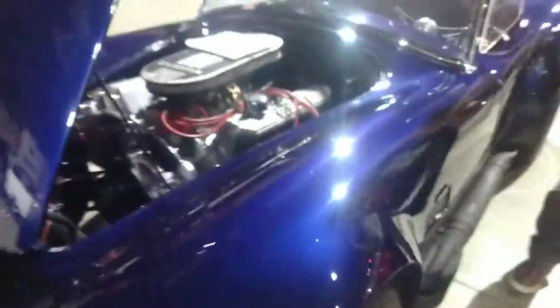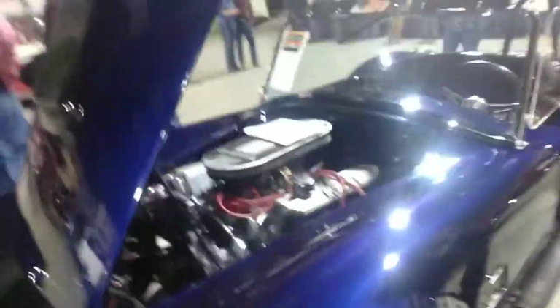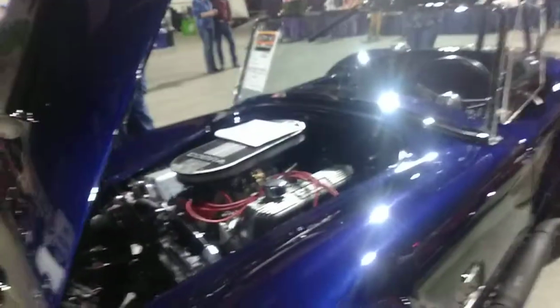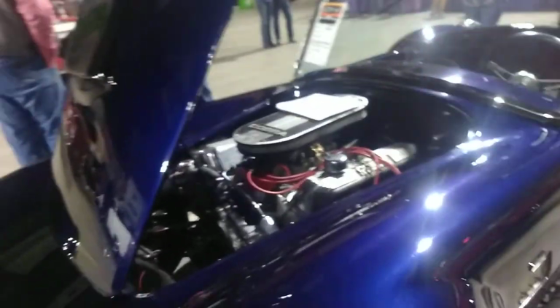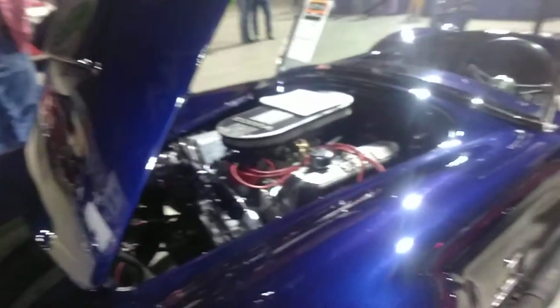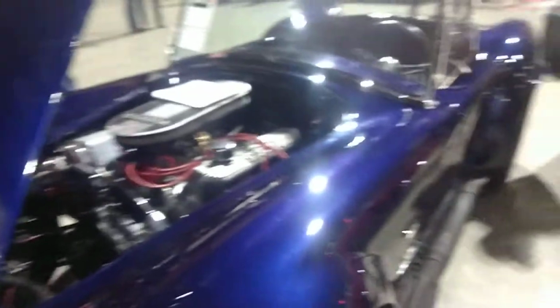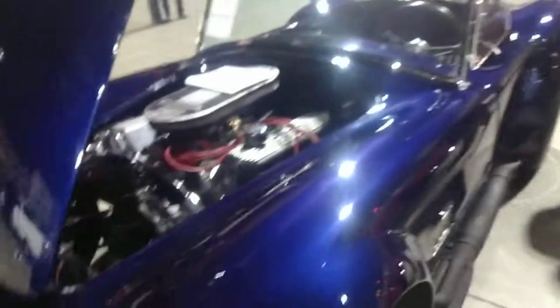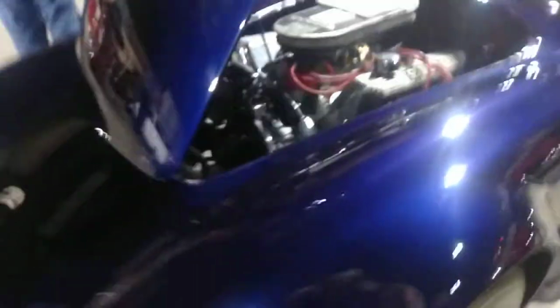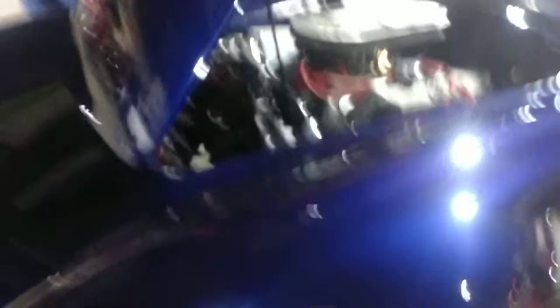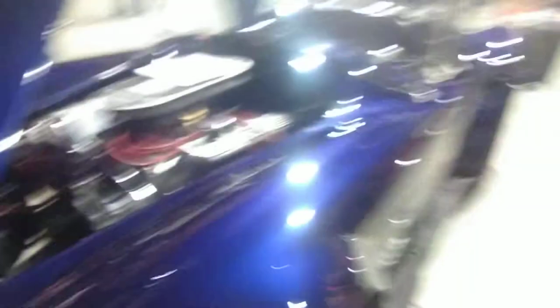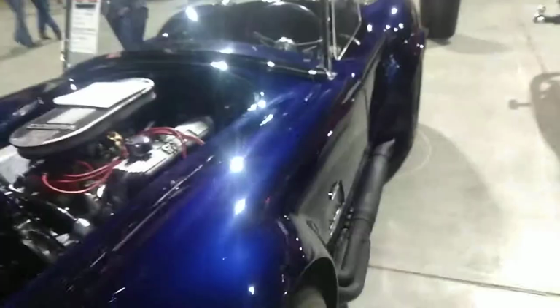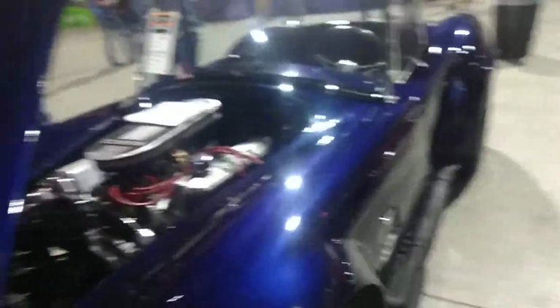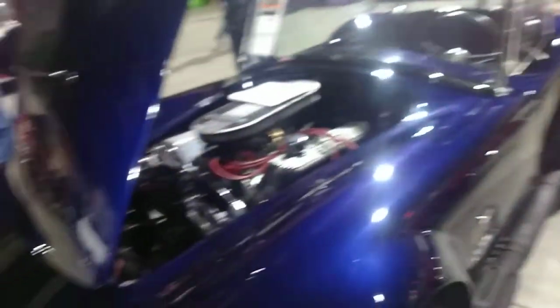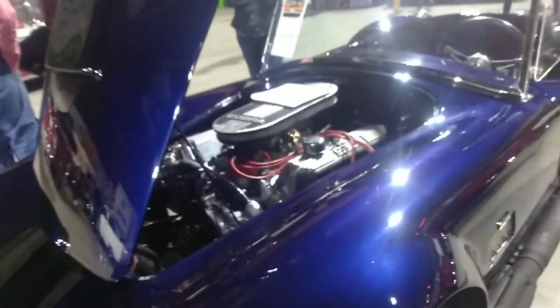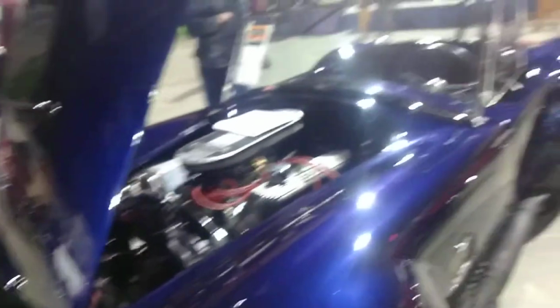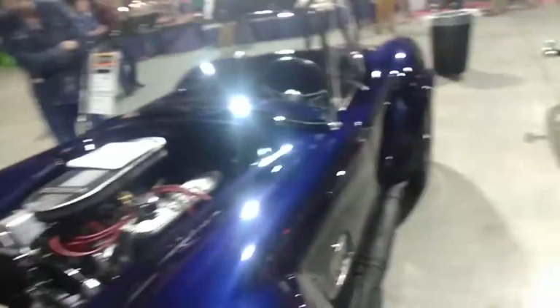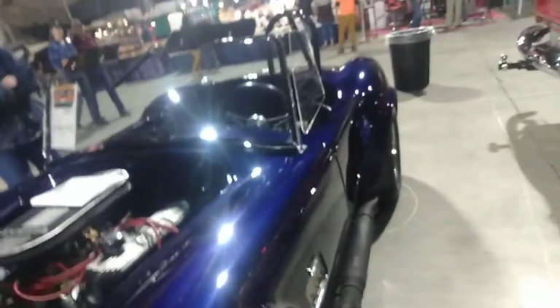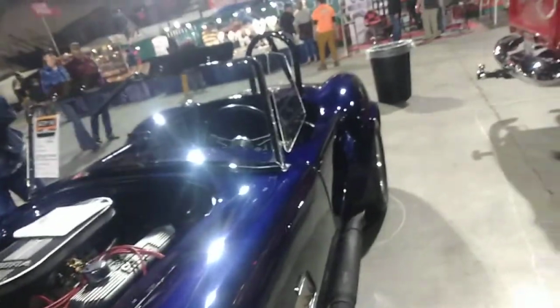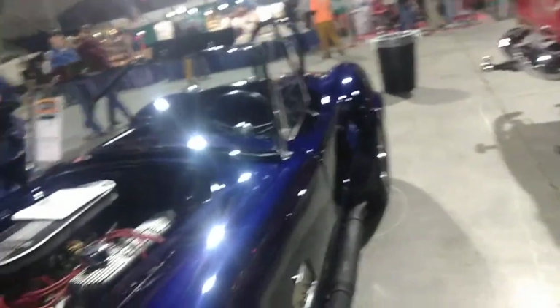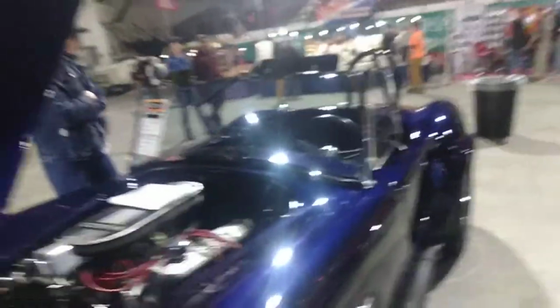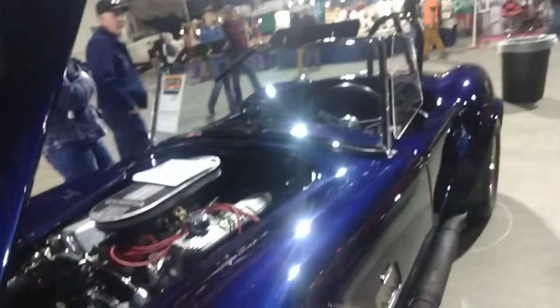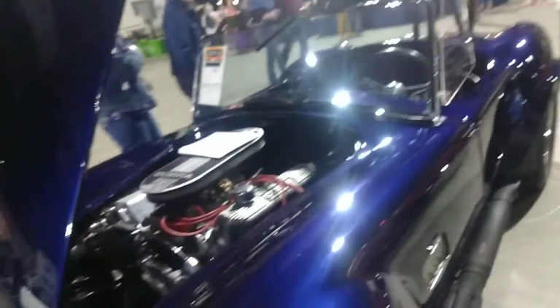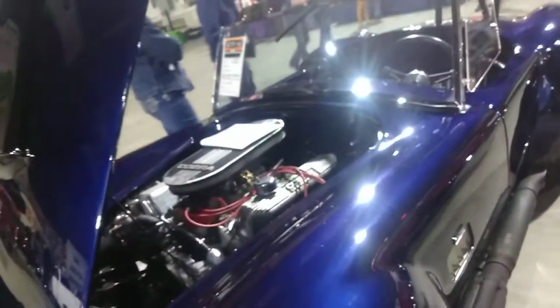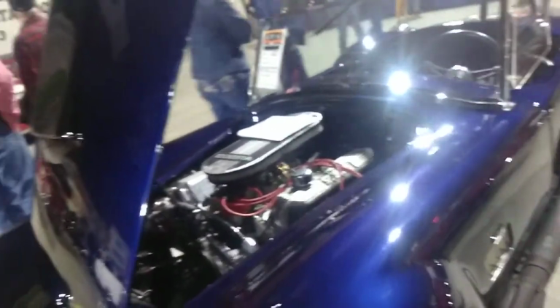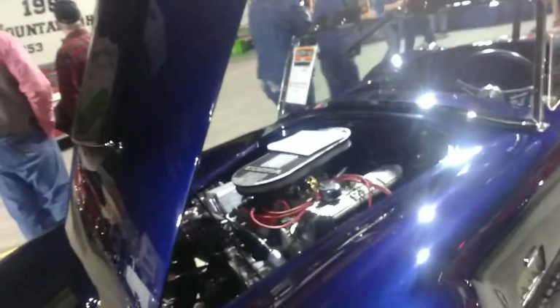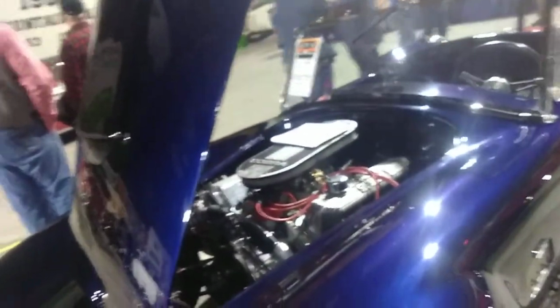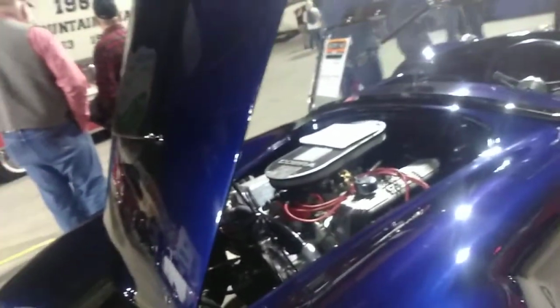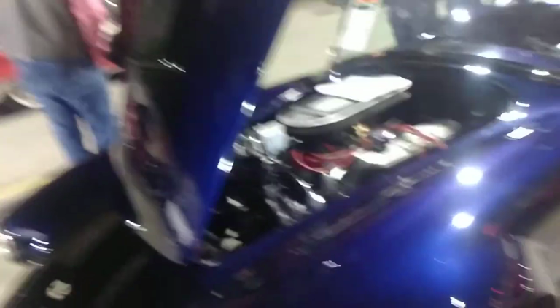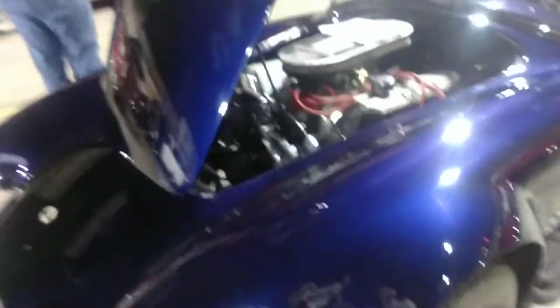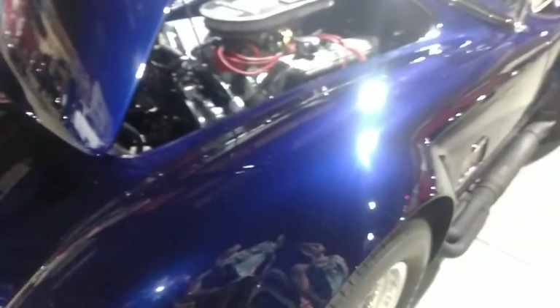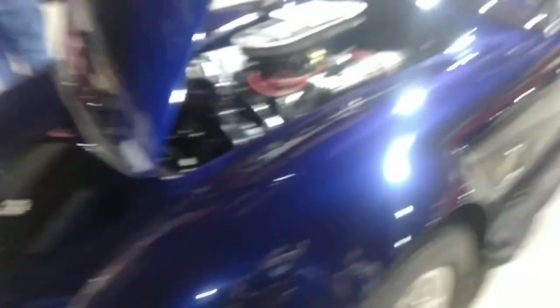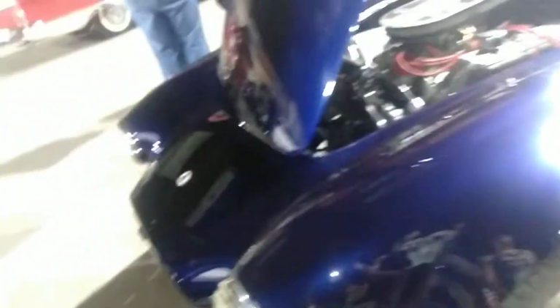Now, there are many replicas of this, but this is the real one. There are actually more replicas of this car than there are of the real thing. It's kind of lame to think about.